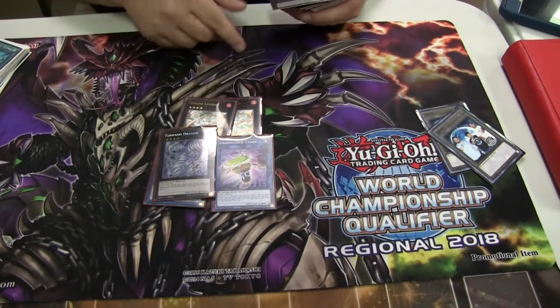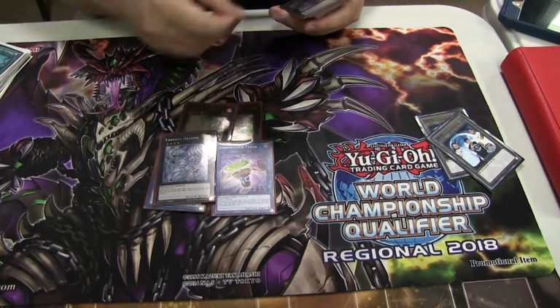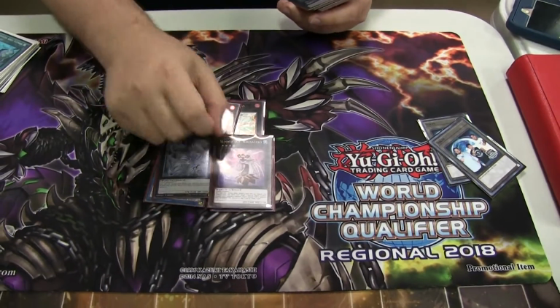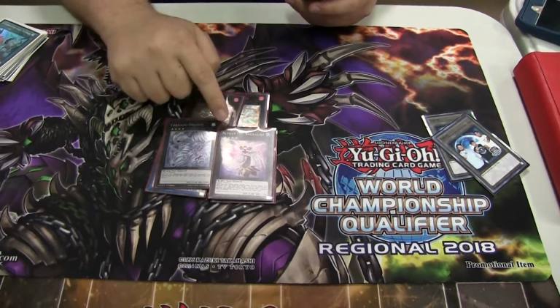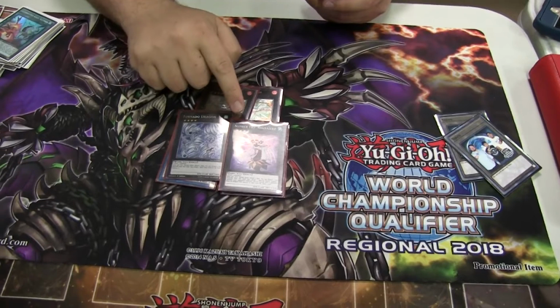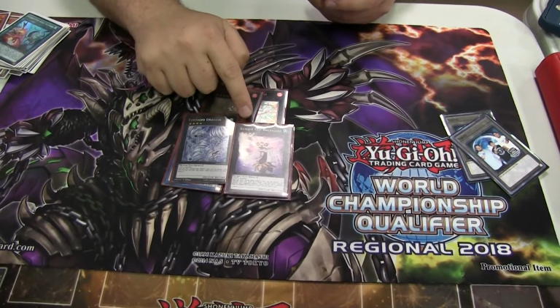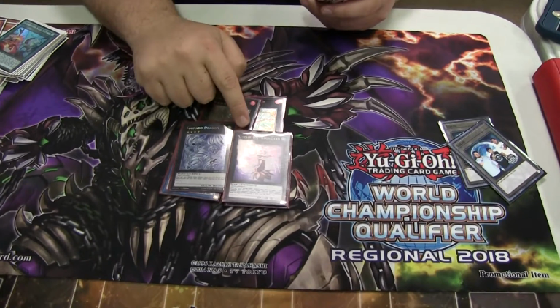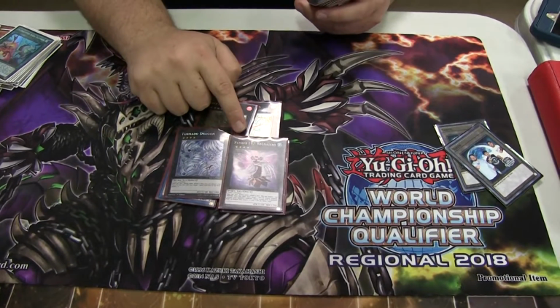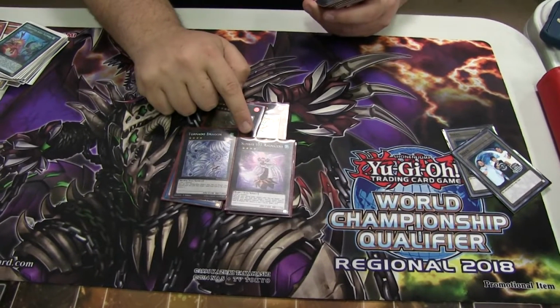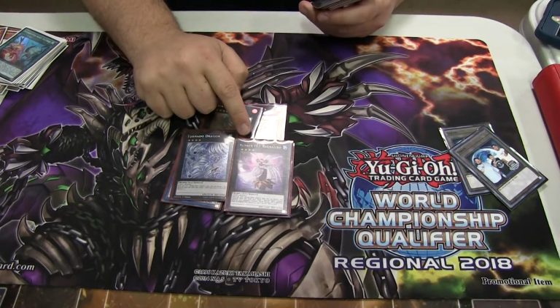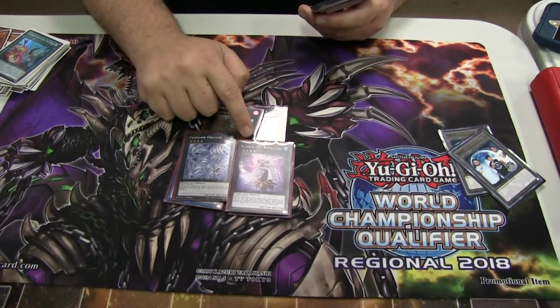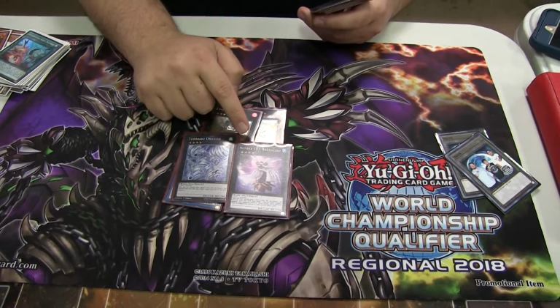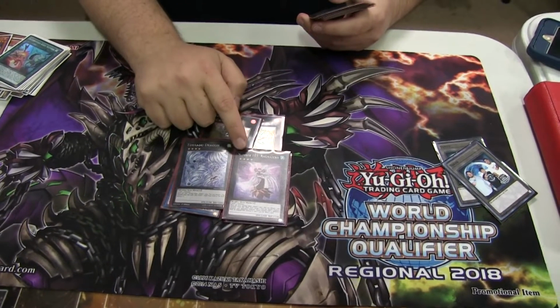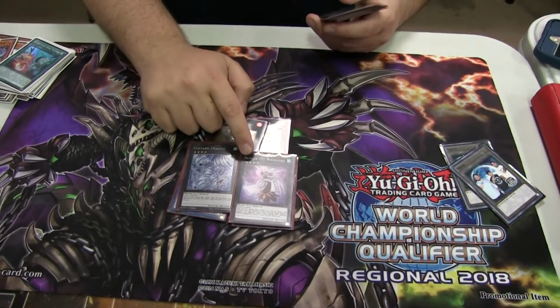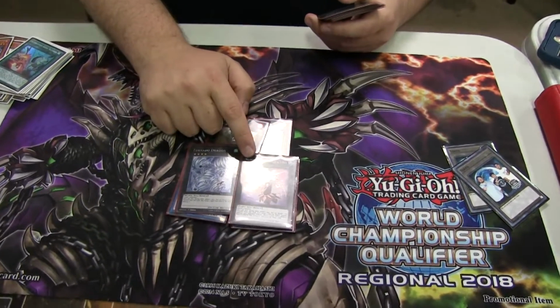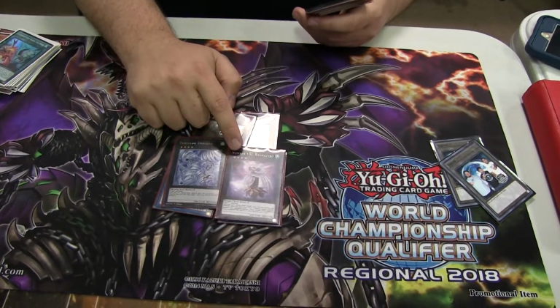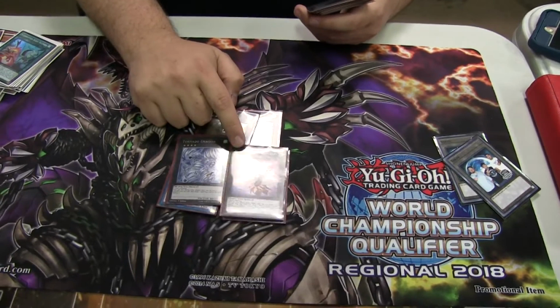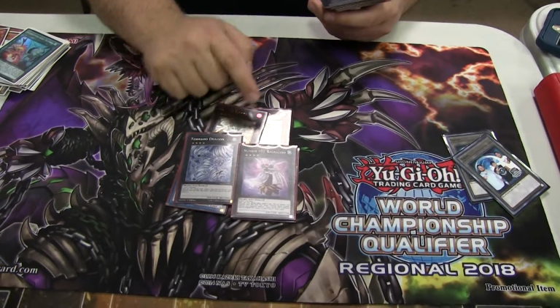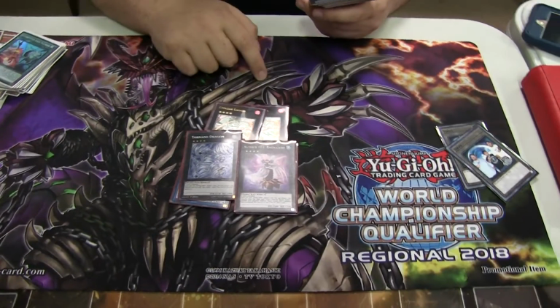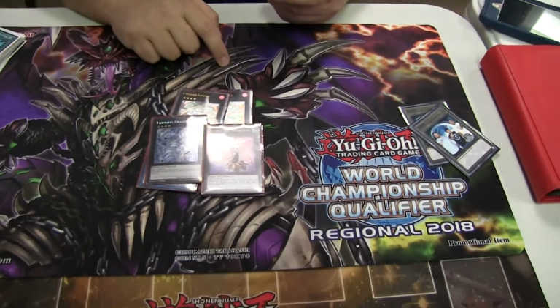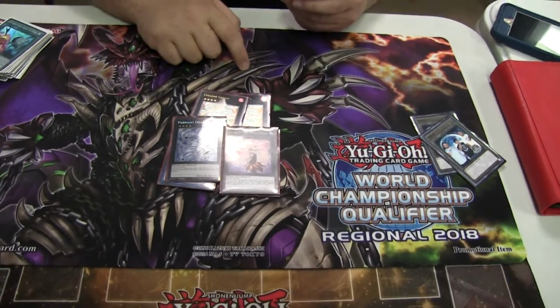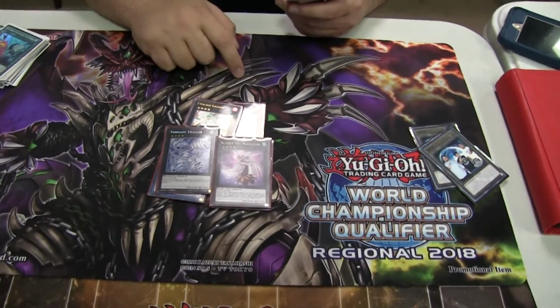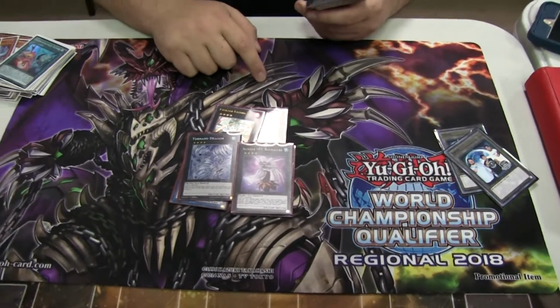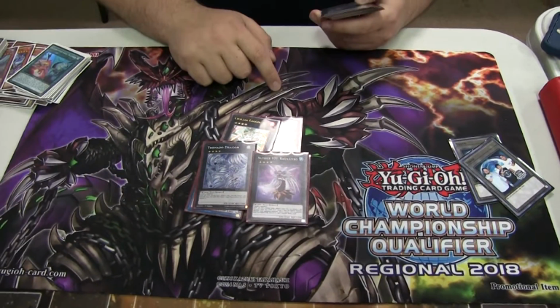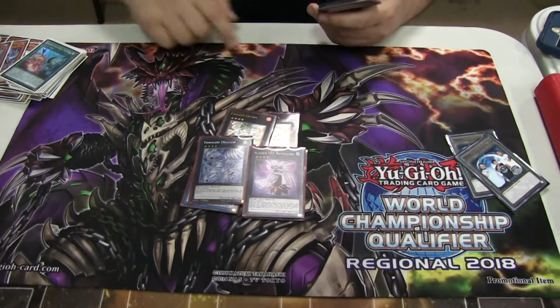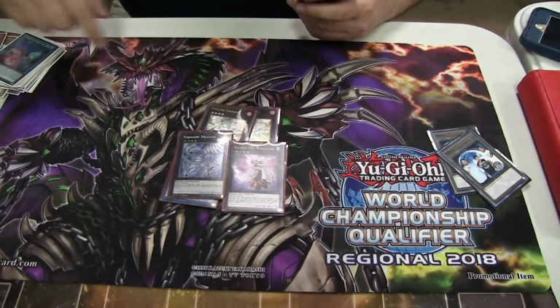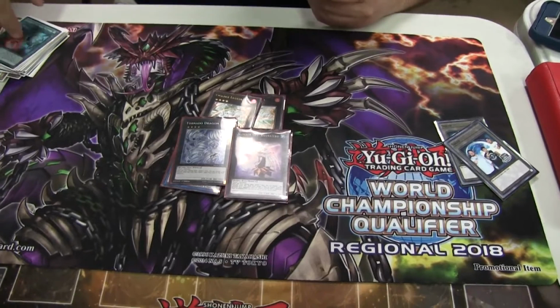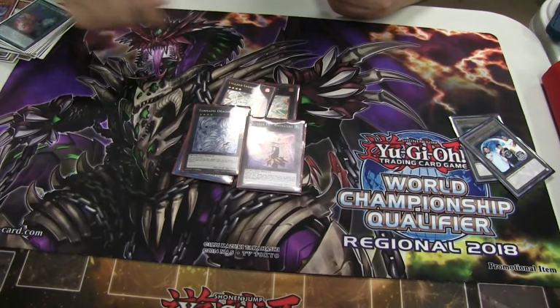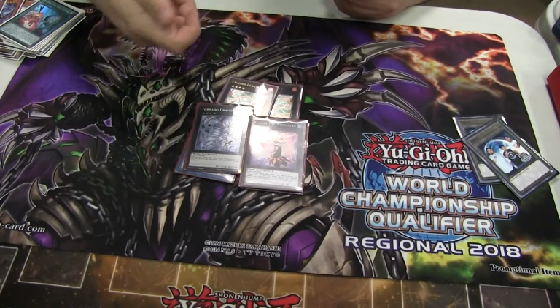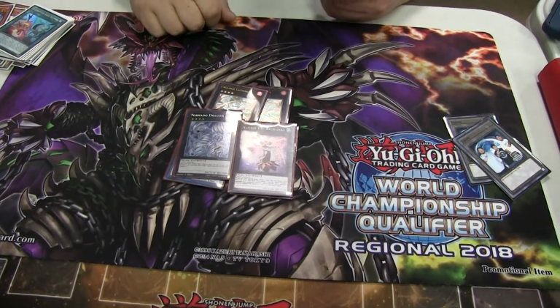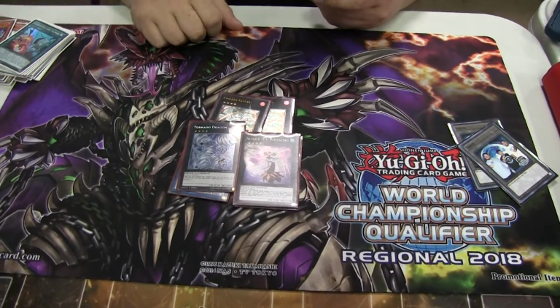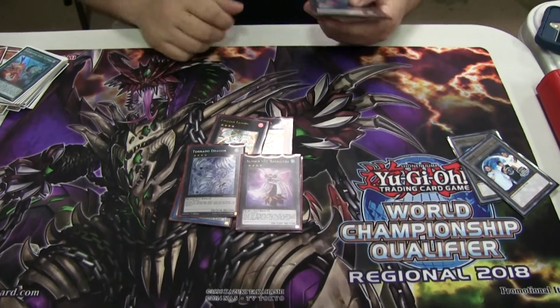Tornado Dragon for the Pendulum matchup. Ragnos Zero also came in clutch all day — people don't realize it's a Ryko that lets you draw. They lose their attack, you just activate, destroy, draw one. It pairs really well with Lost World, which drops all non-Dinos down 500 attack.